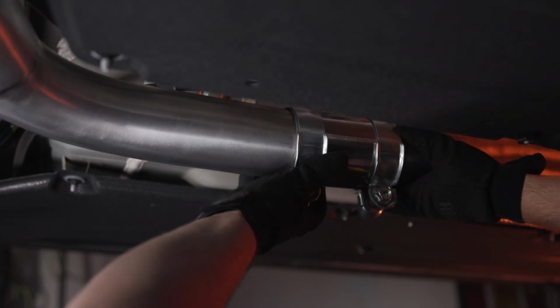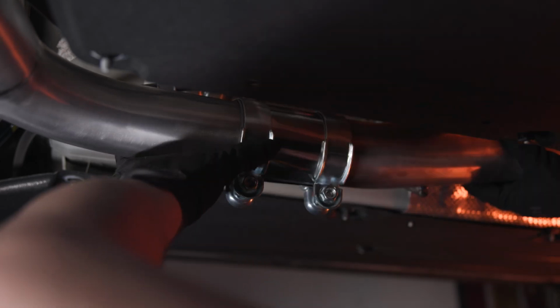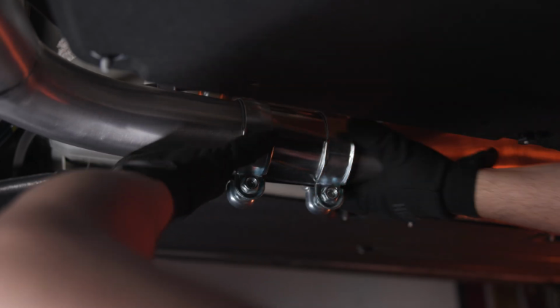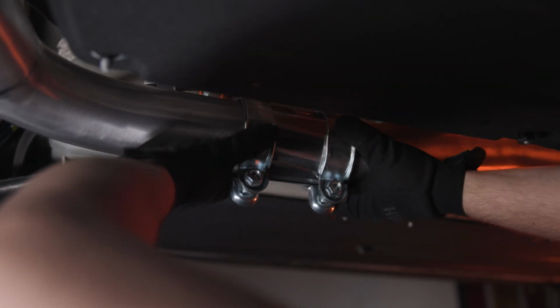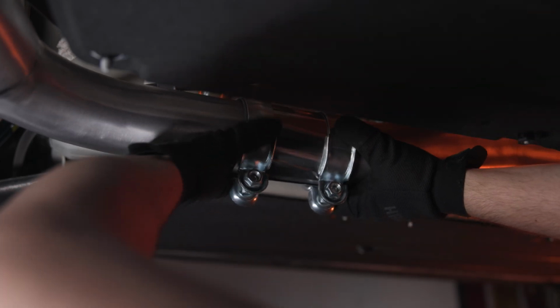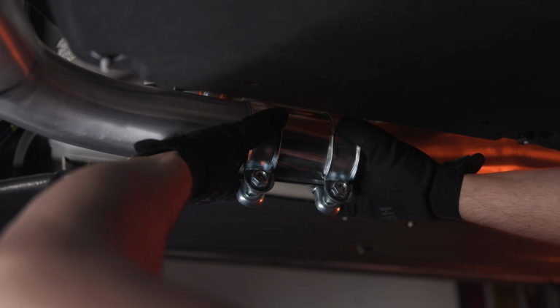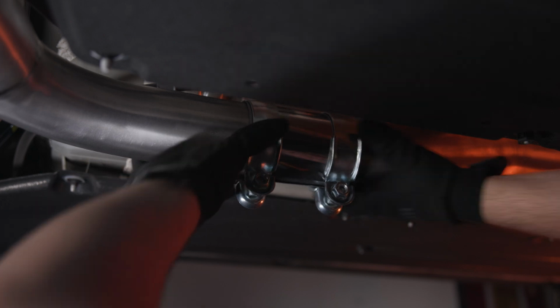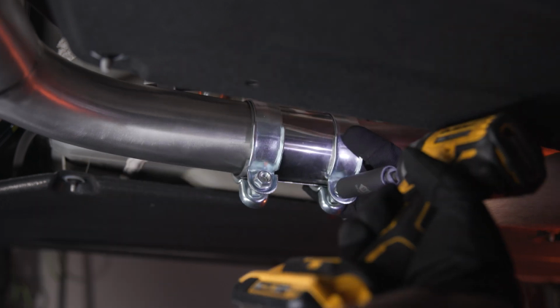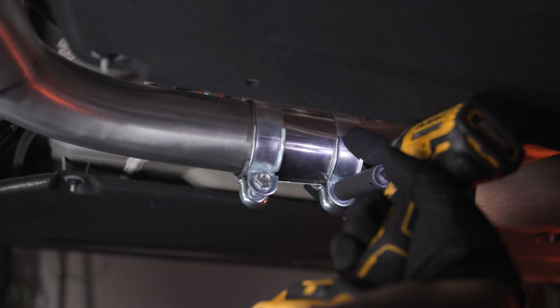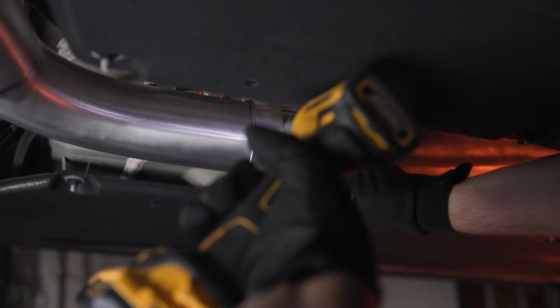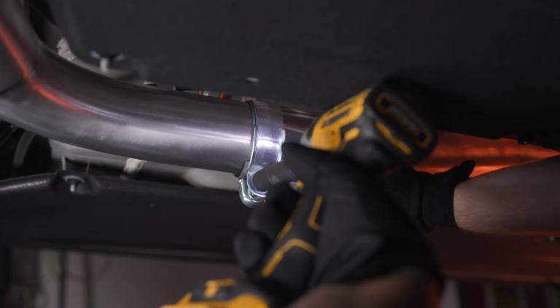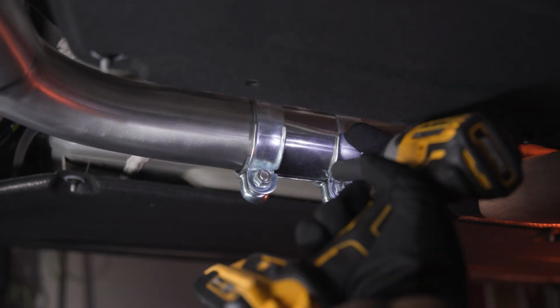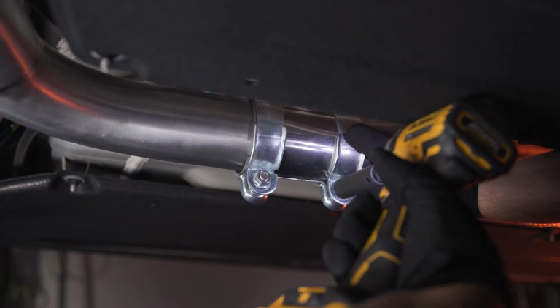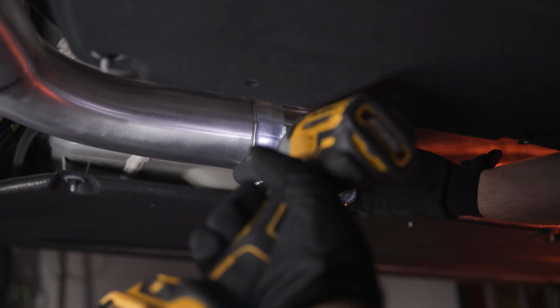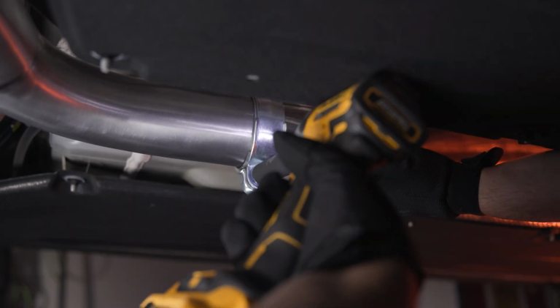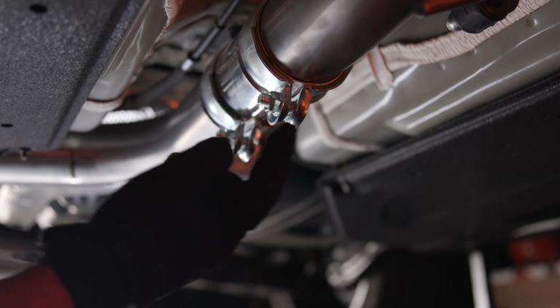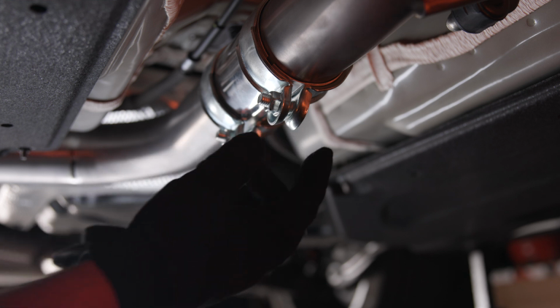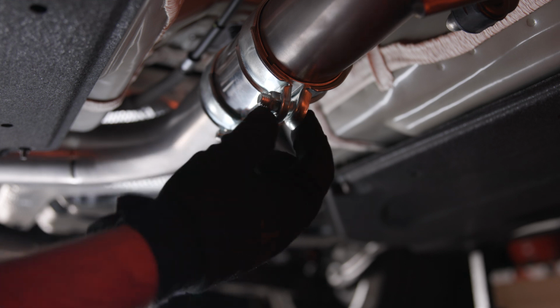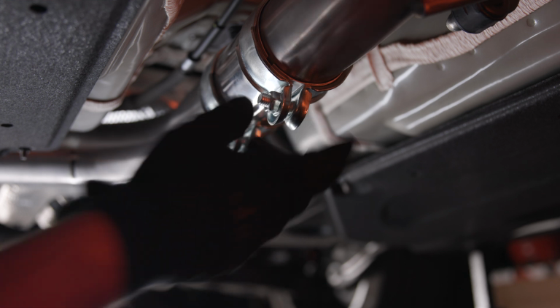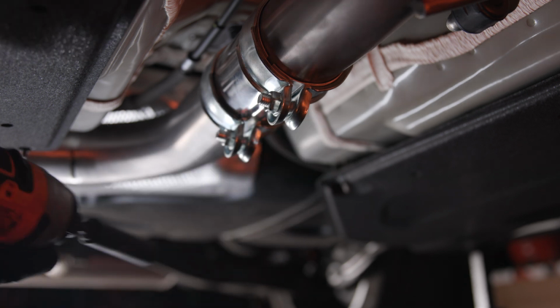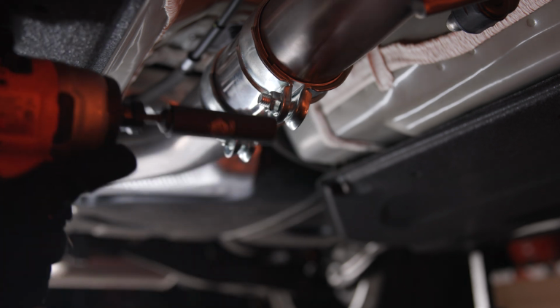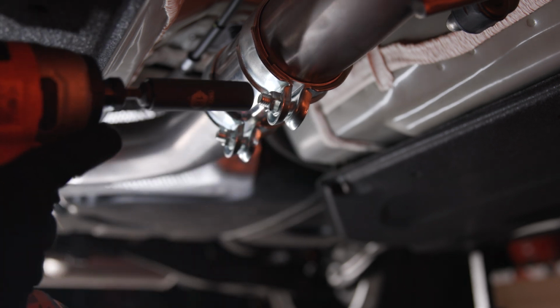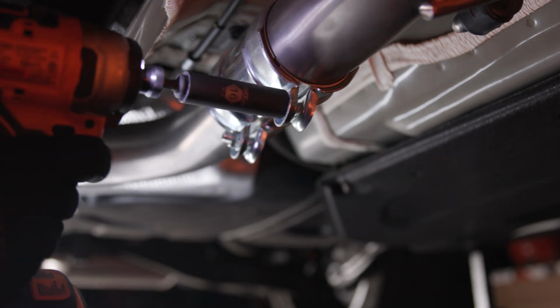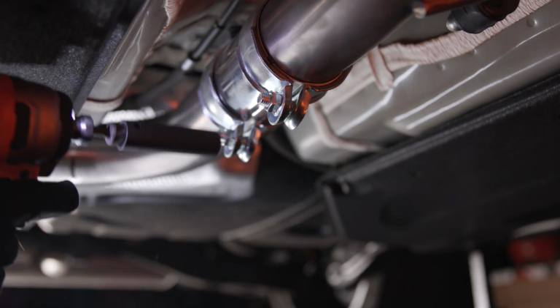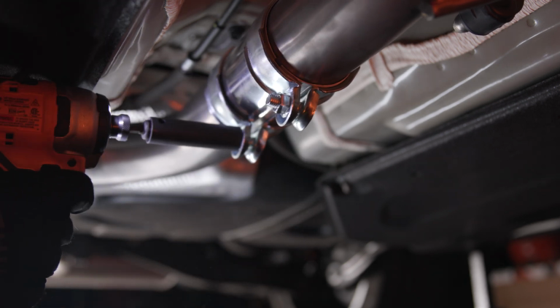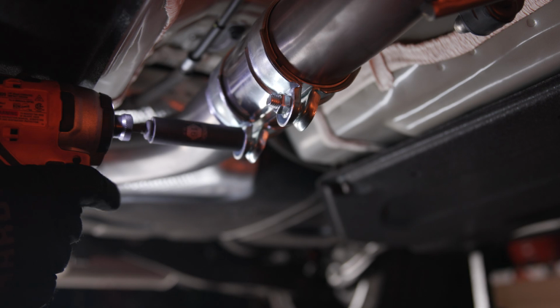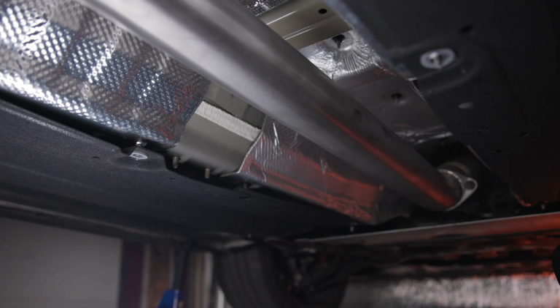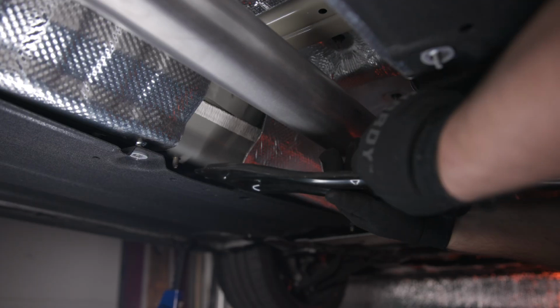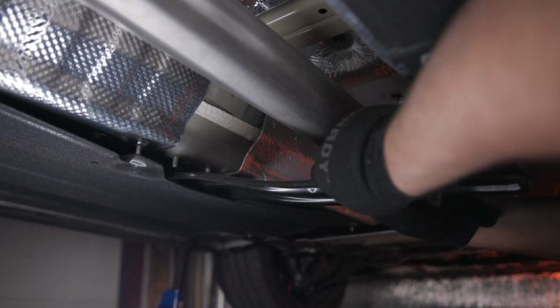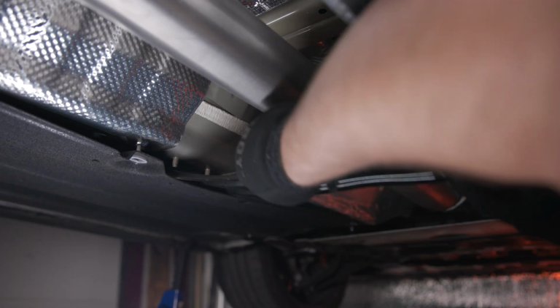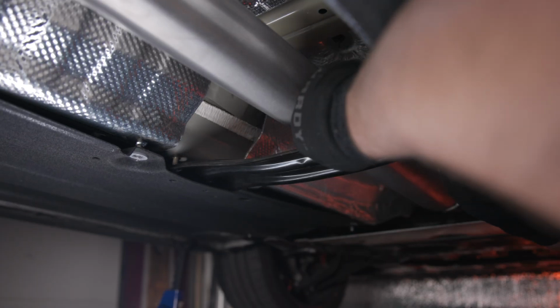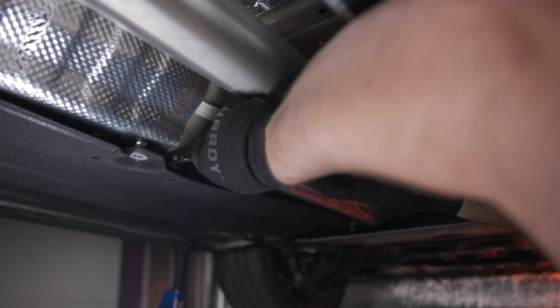With both sections of the mid-pipe installed, you can line up the pipes and position the coupler over the tube. Tighten the clamps with a 15mm socket until the clamps are touching. With the new mid-pipe in, you can reinstall your cross brace.